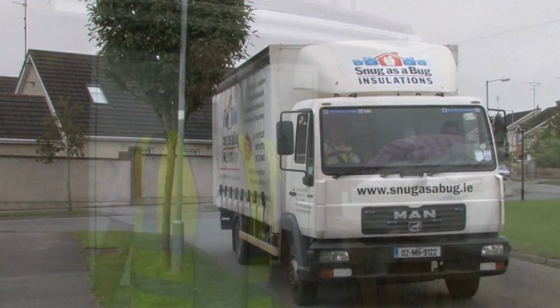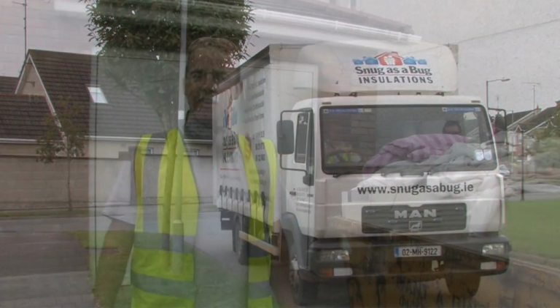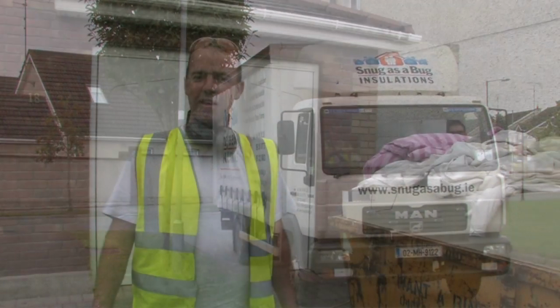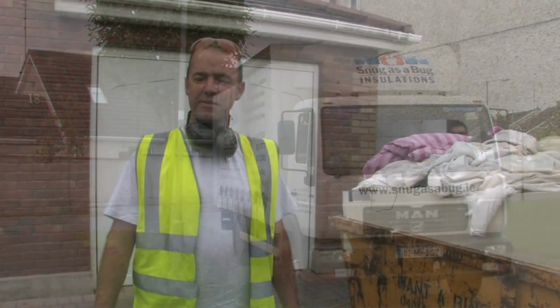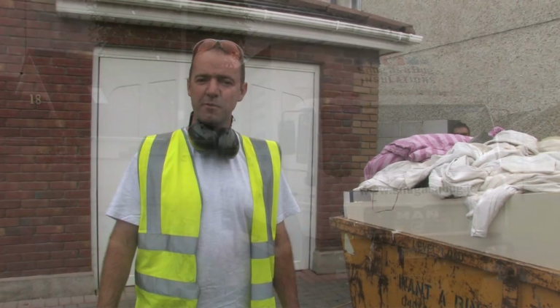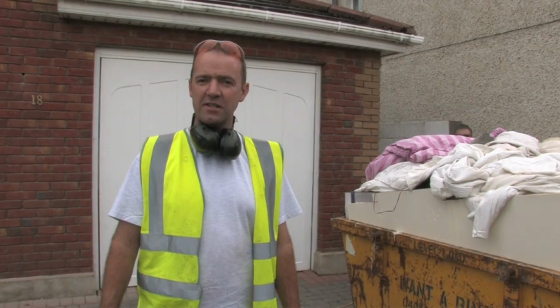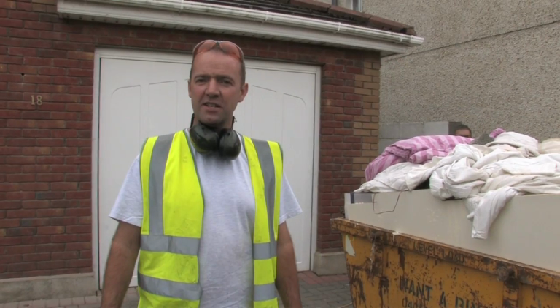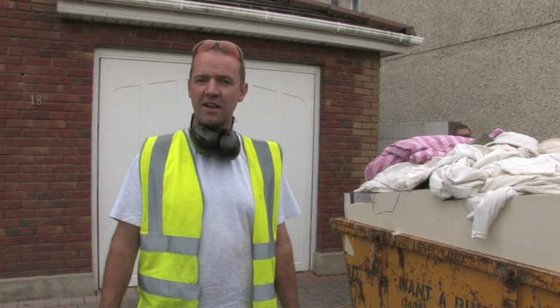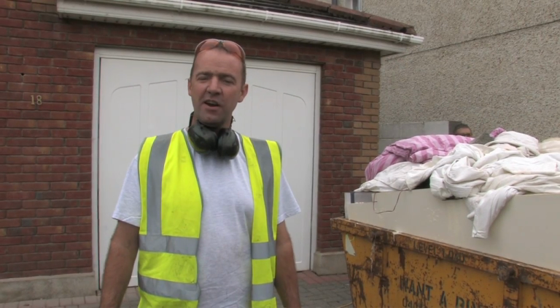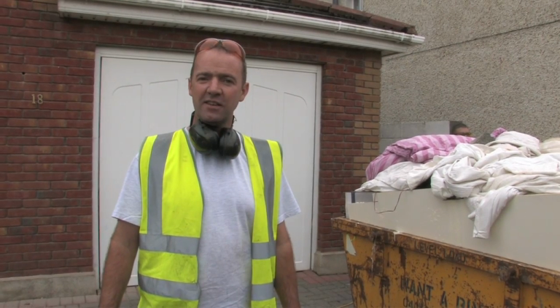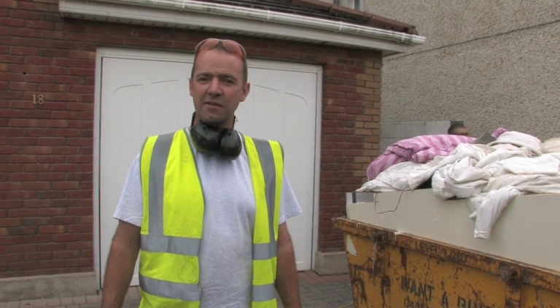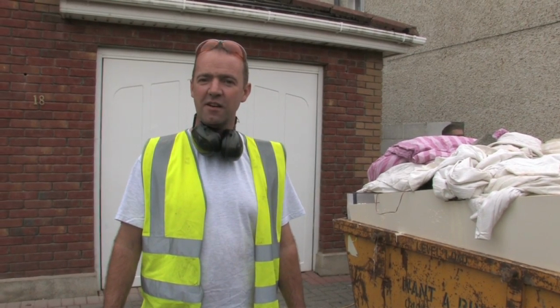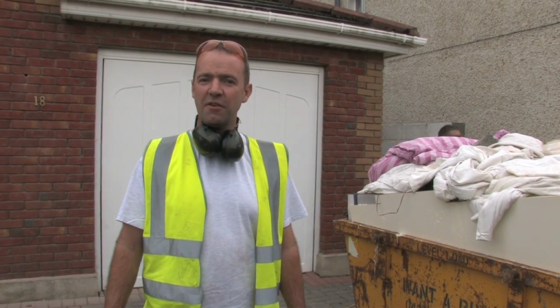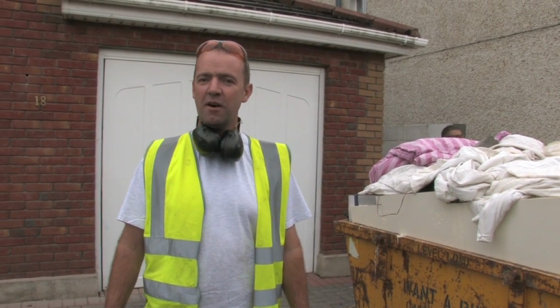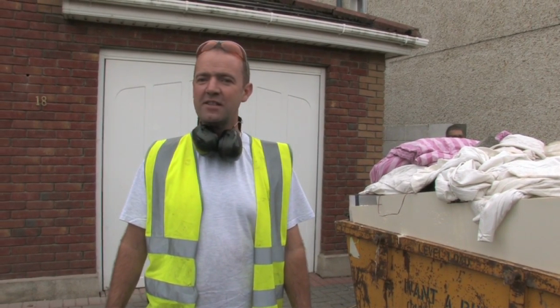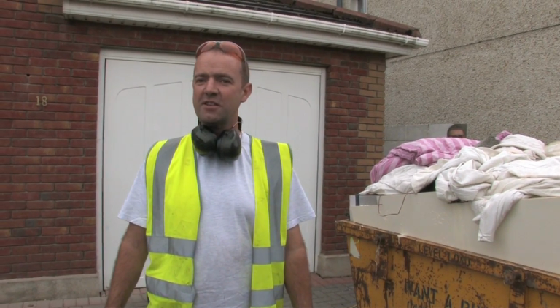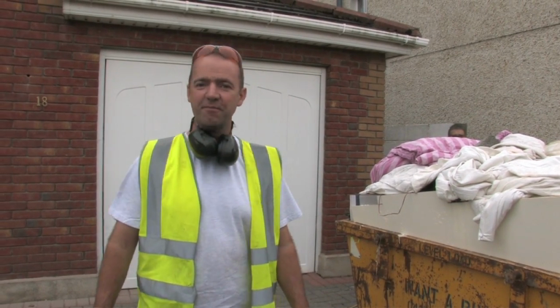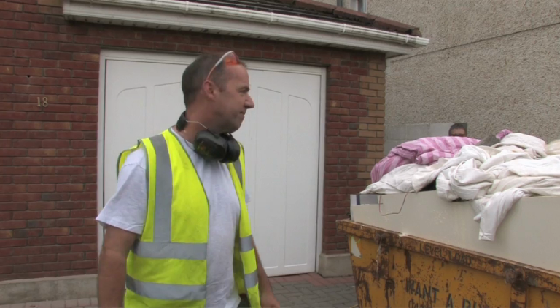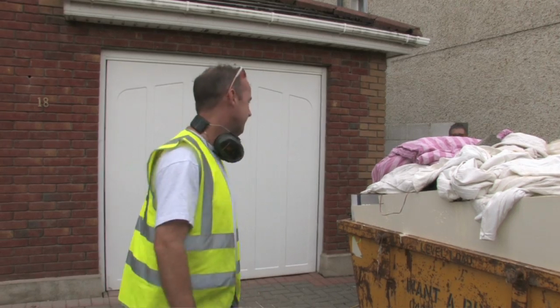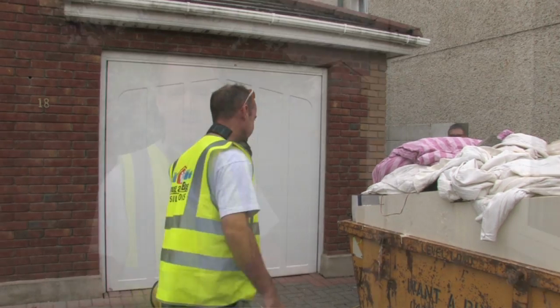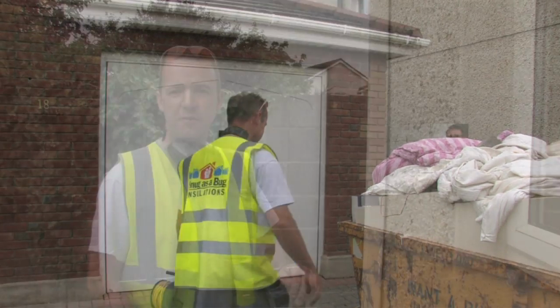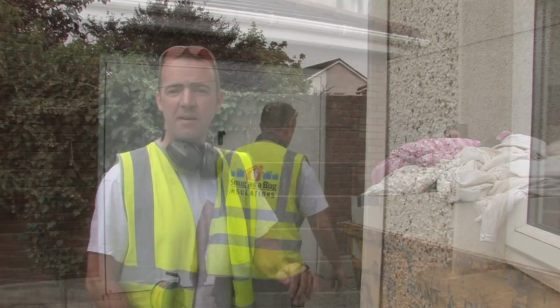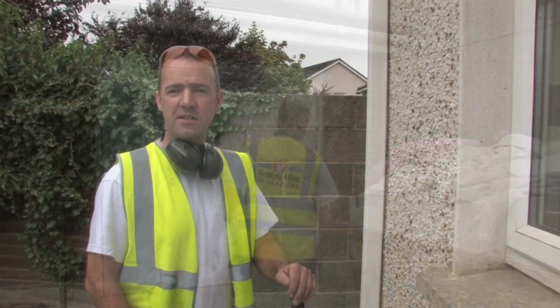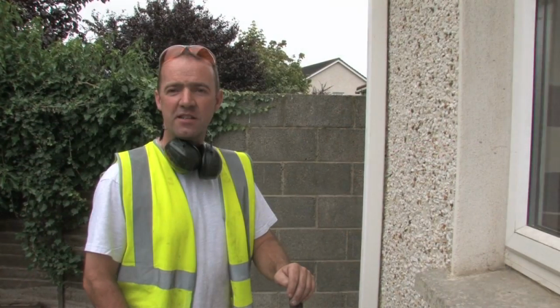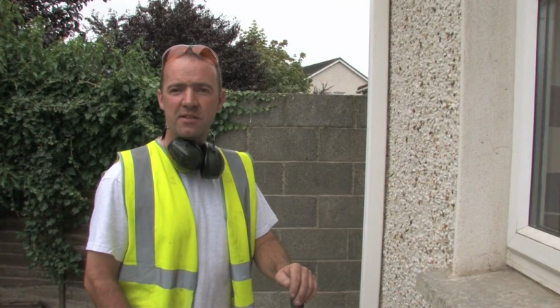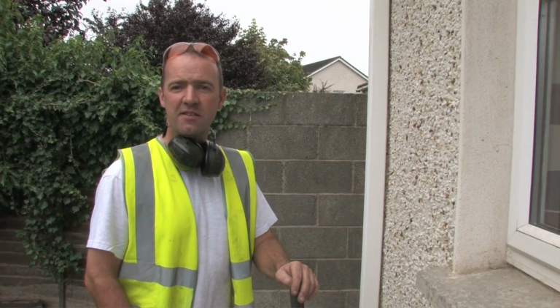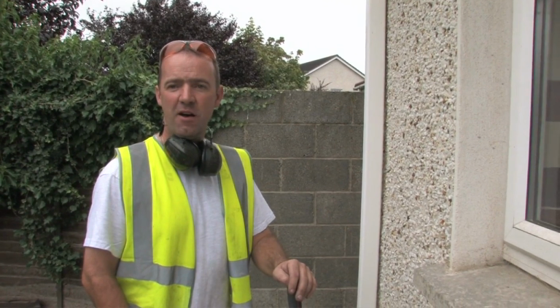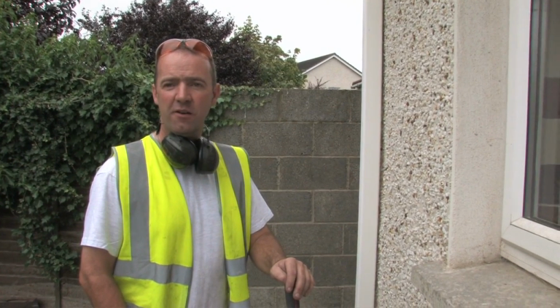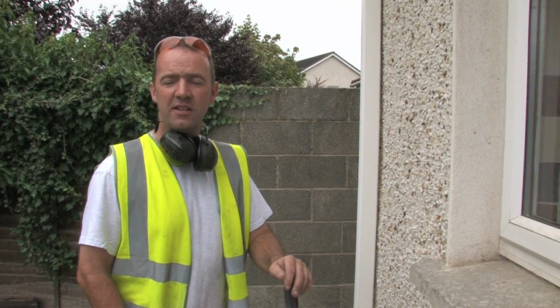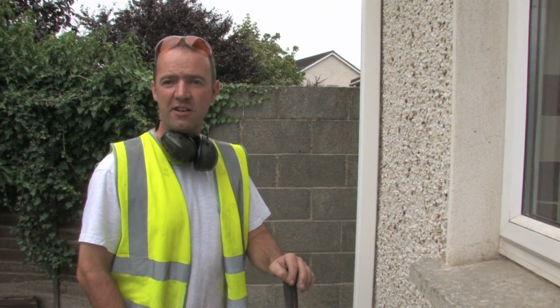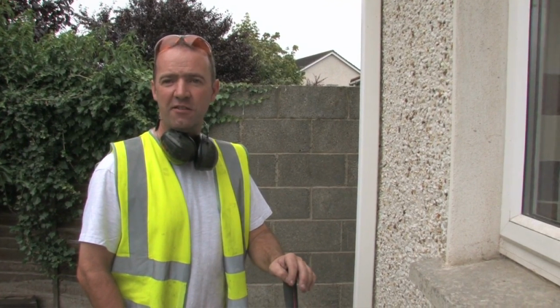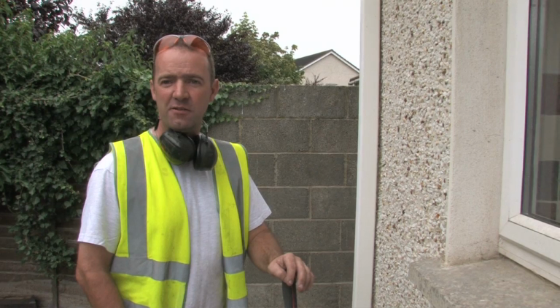Hi, I'm Ian from Snuggers and Bug Insulations and we're here today to install cavity wall insulation. Our first step is to do a series of small holes in the exterior of the house.